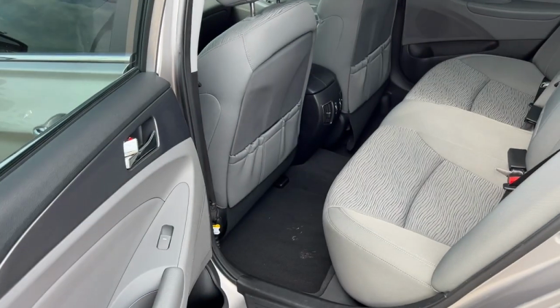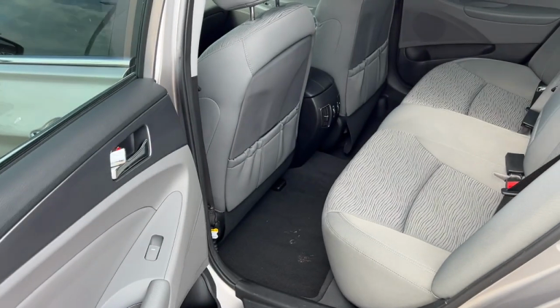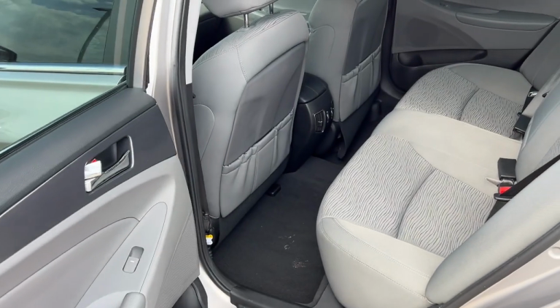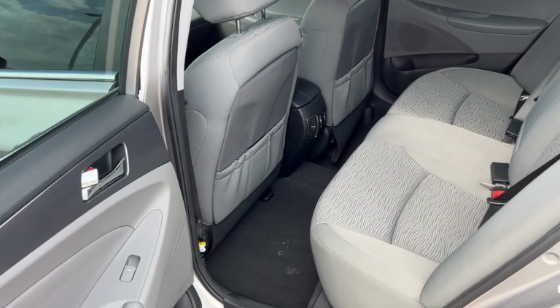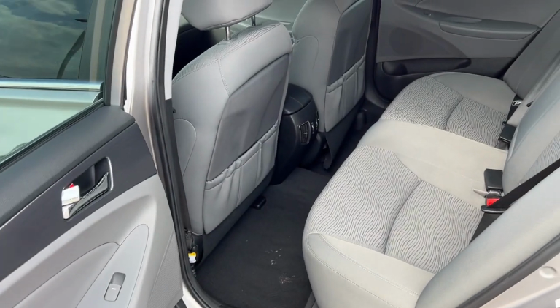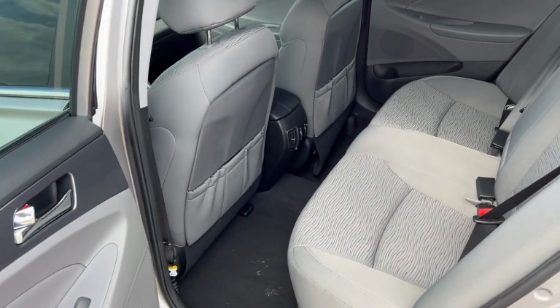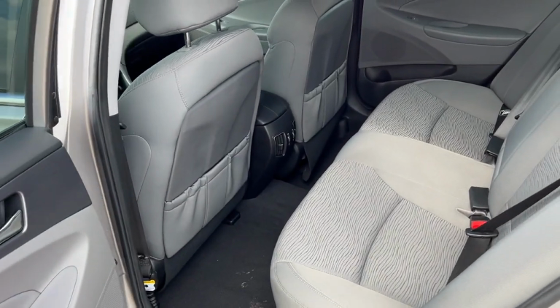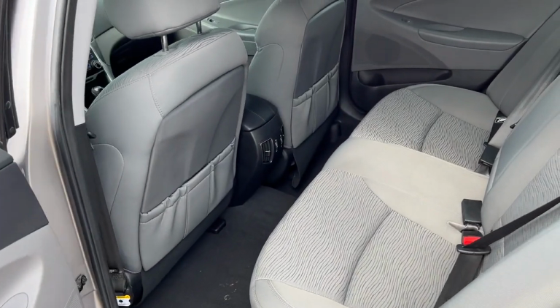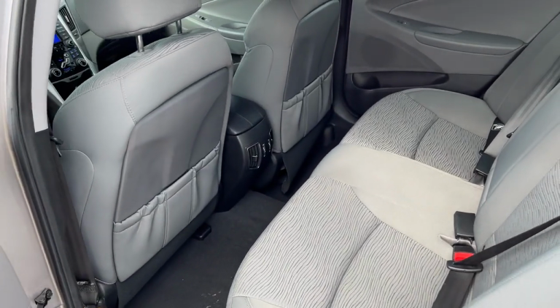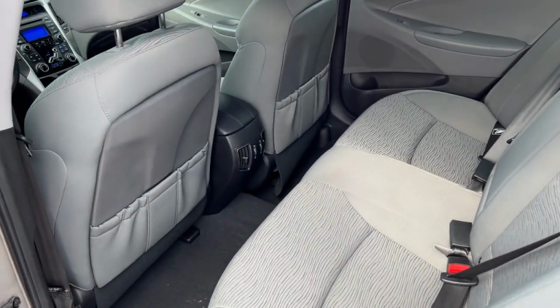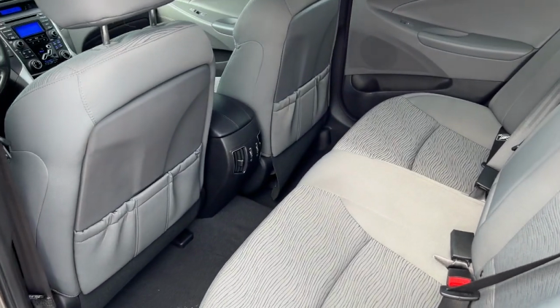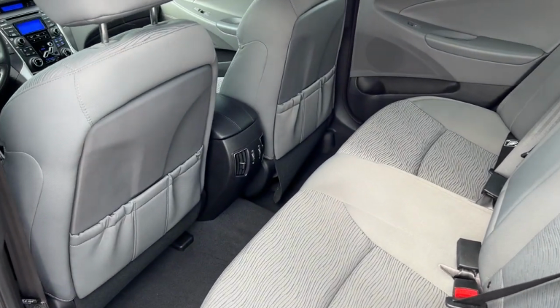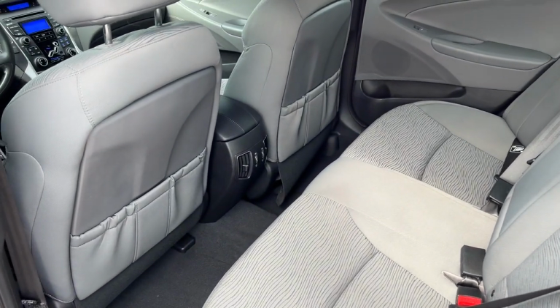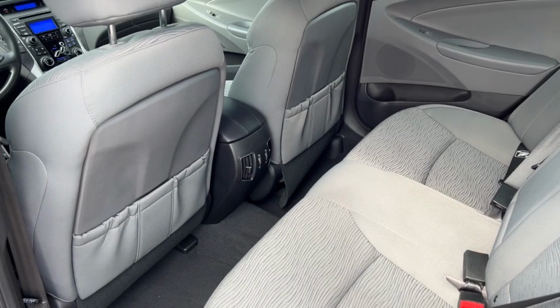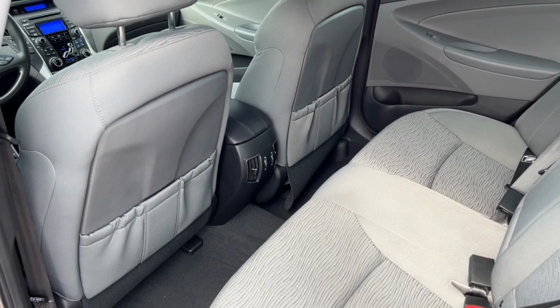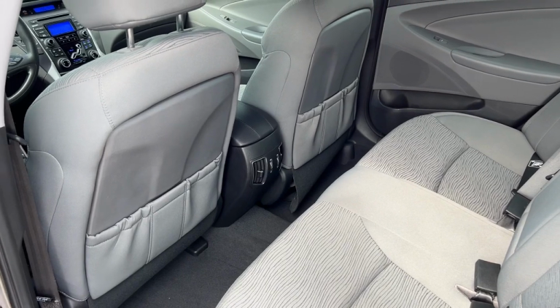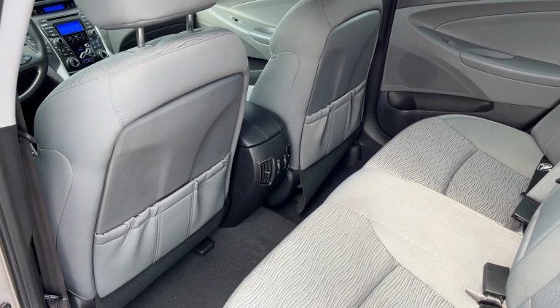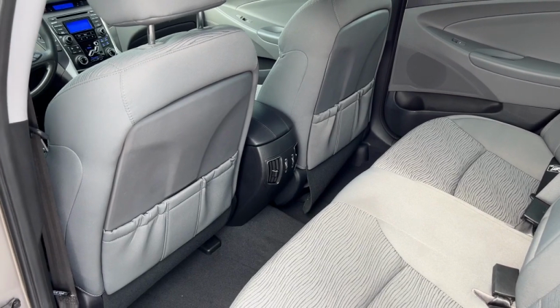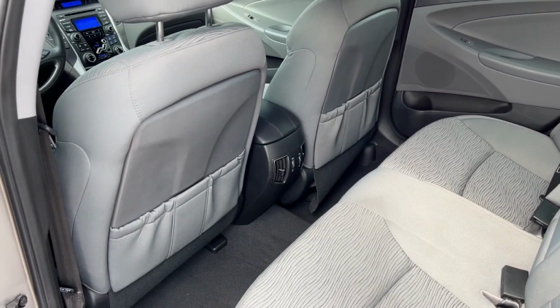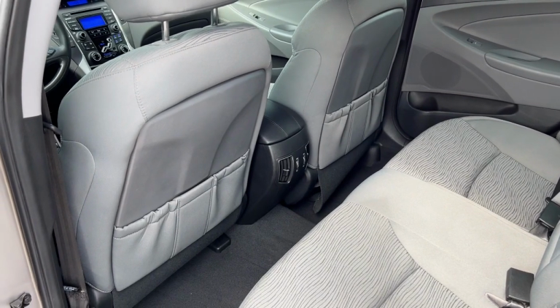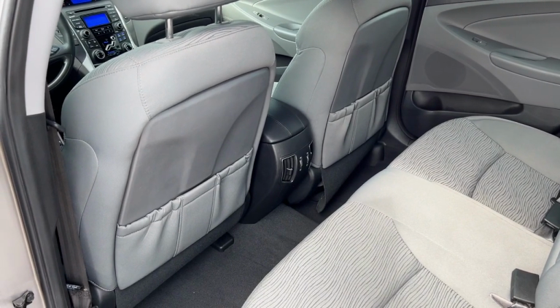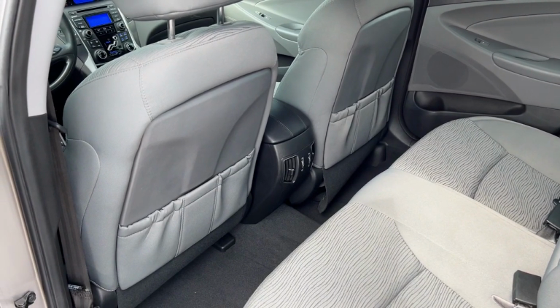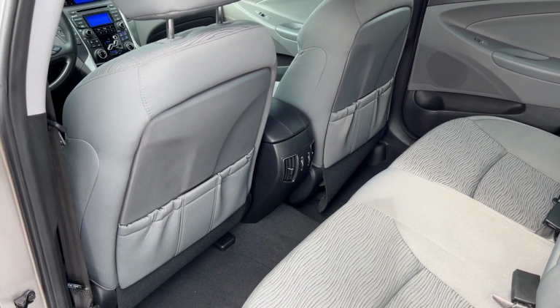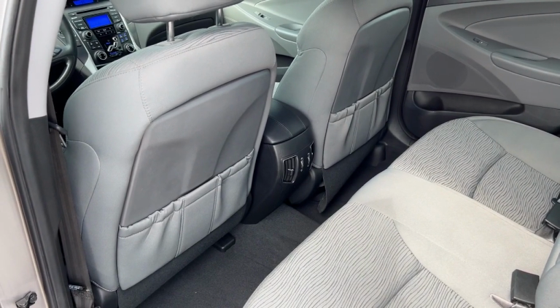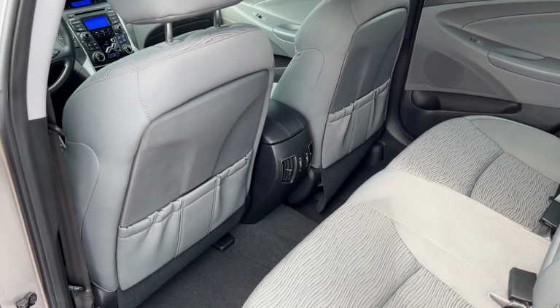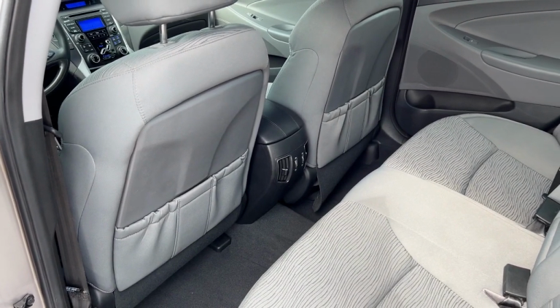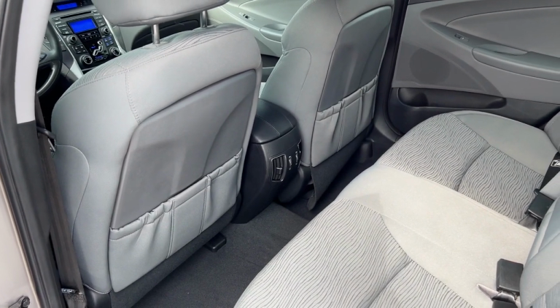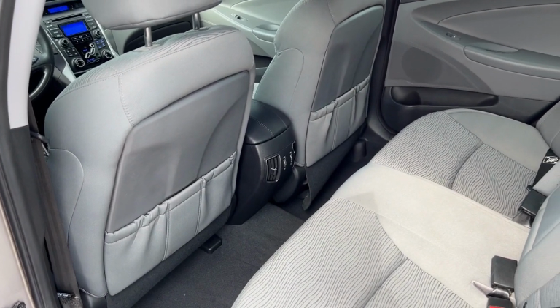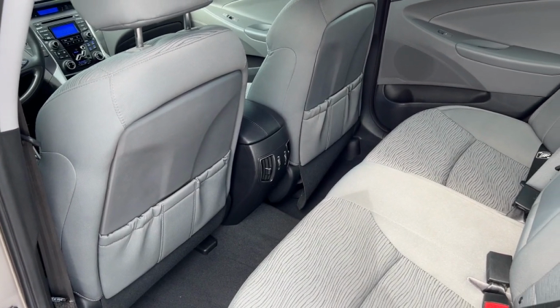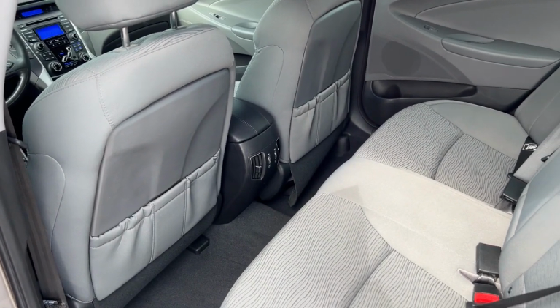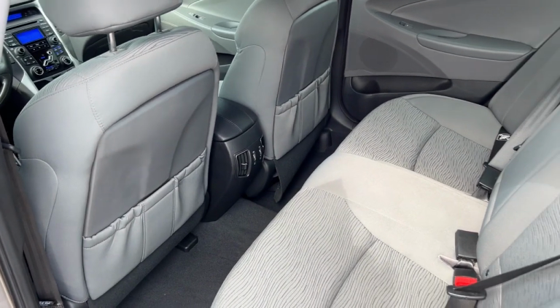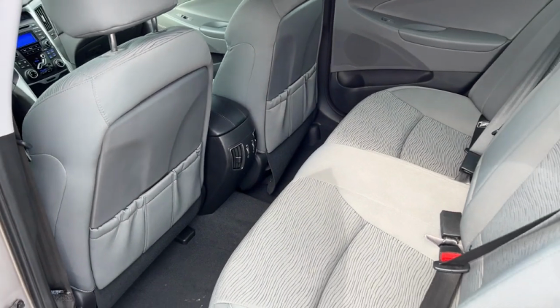As you can see, plenty of space in the back here for rear passengers. You've also got some extra storage there on the back of the front seats as well.